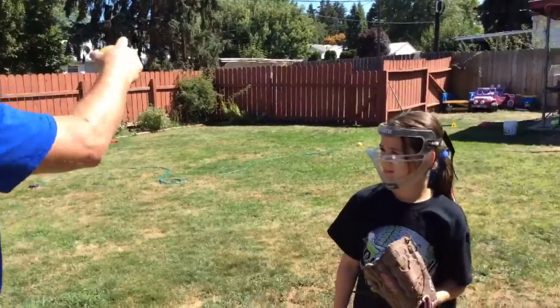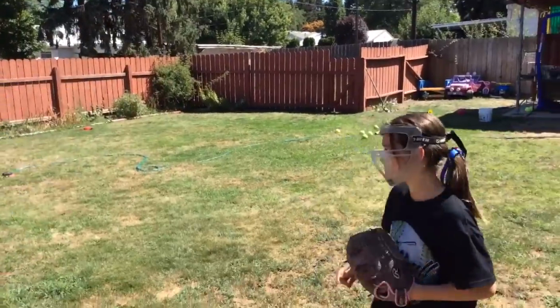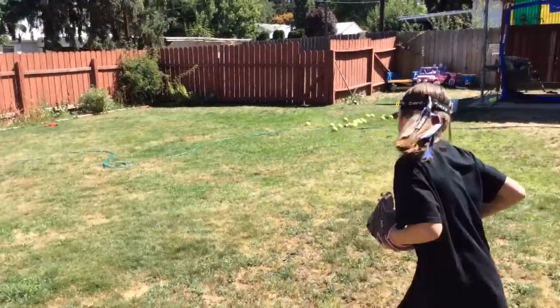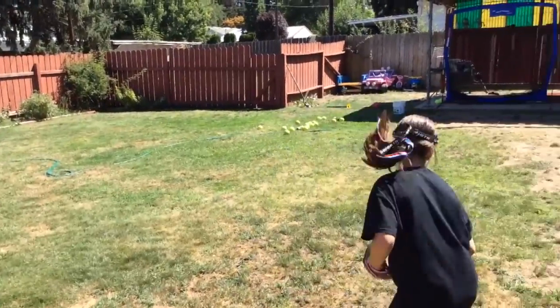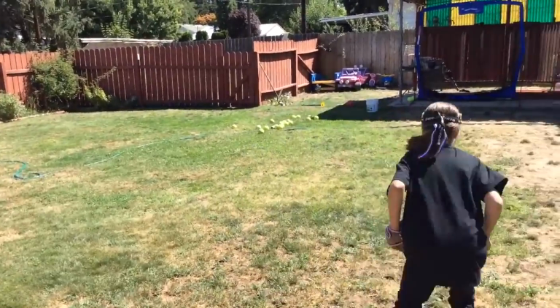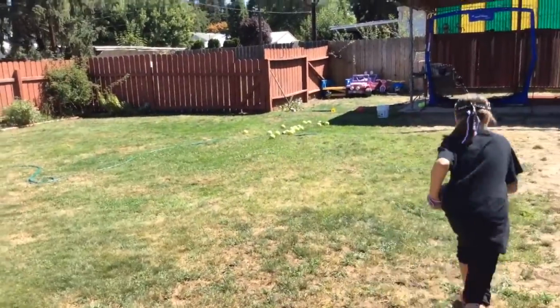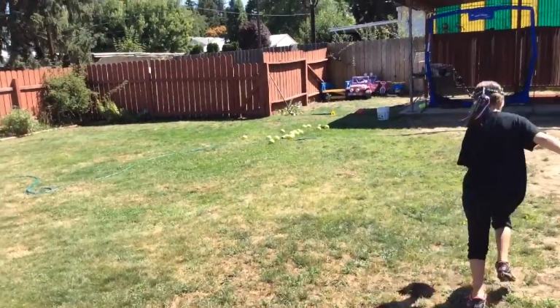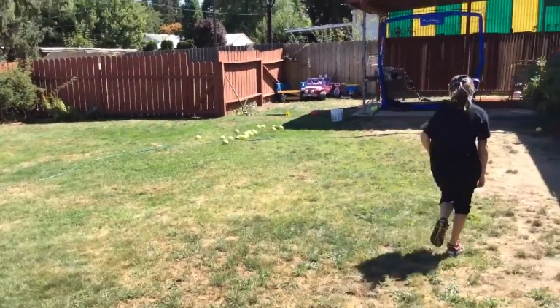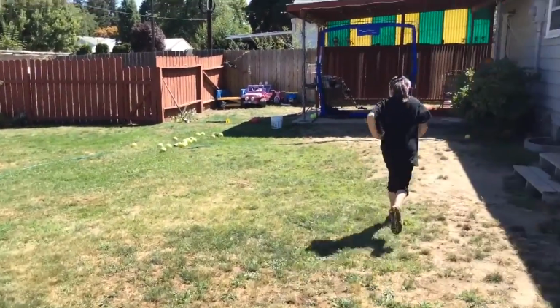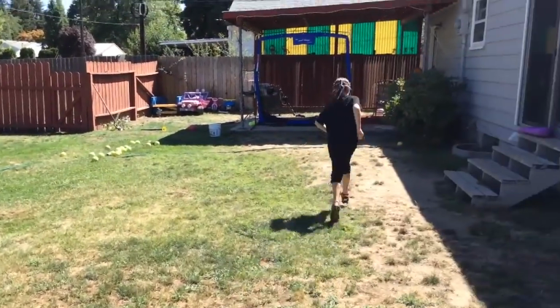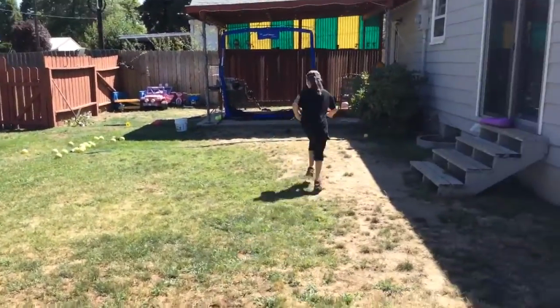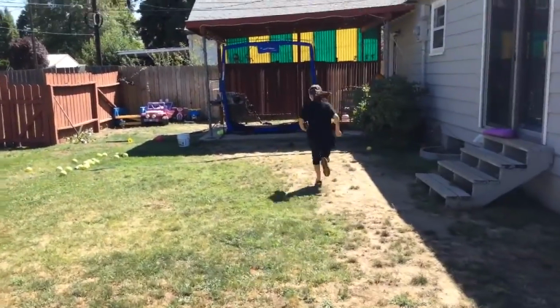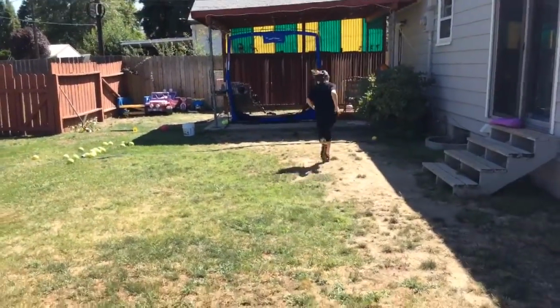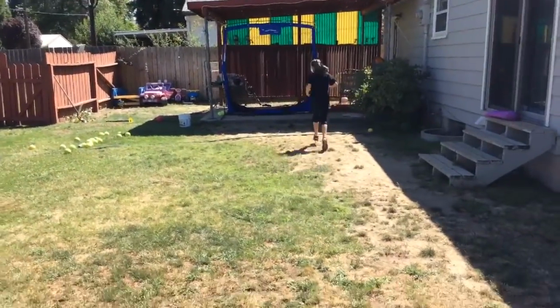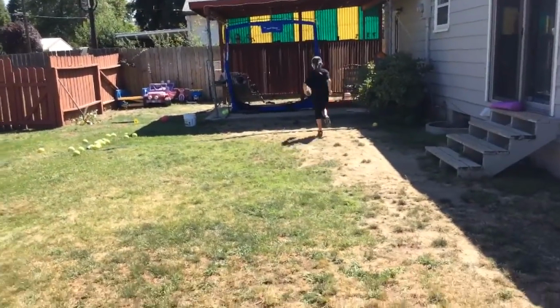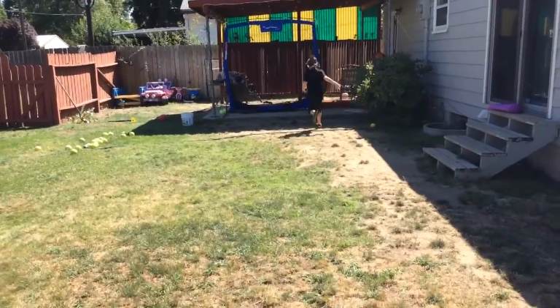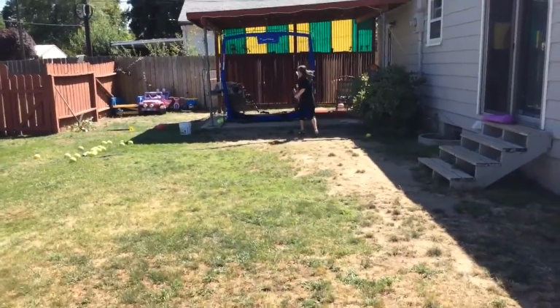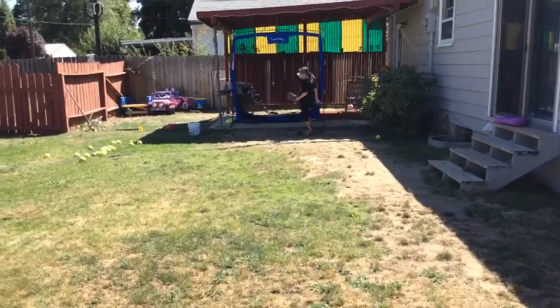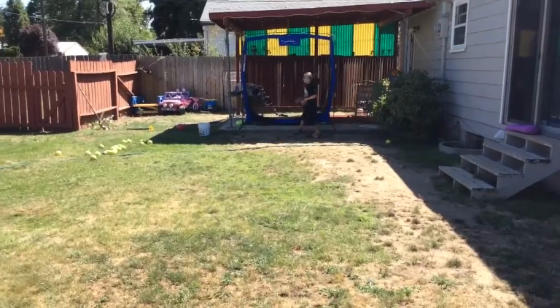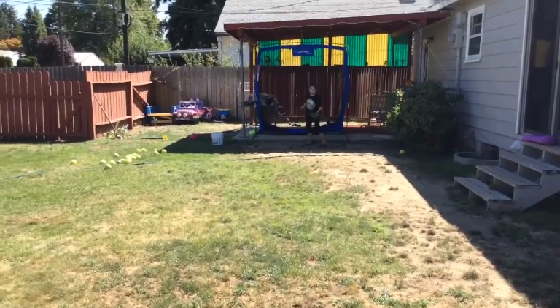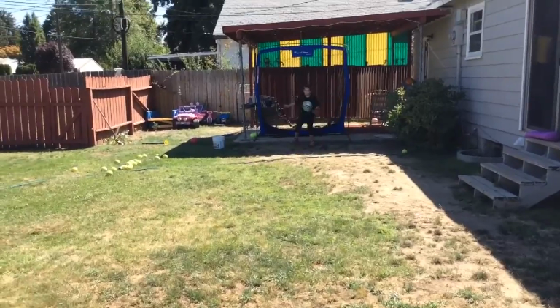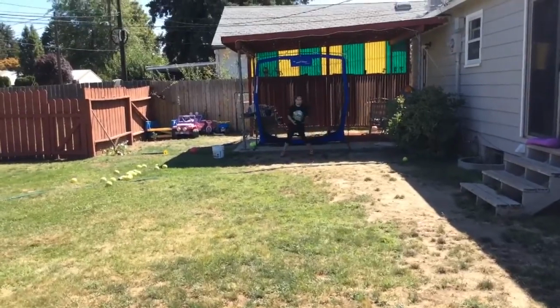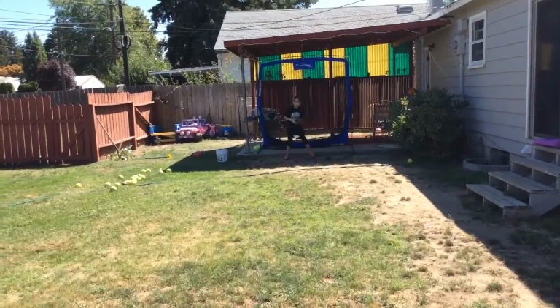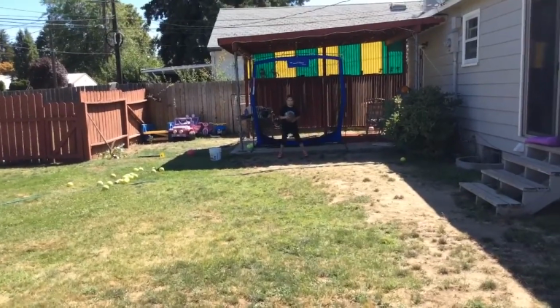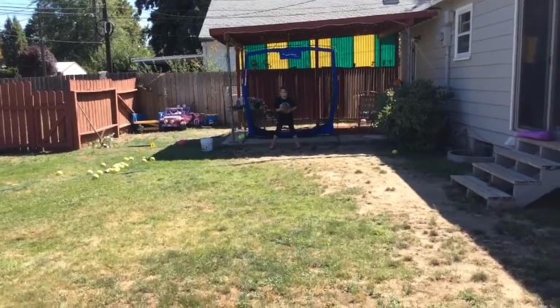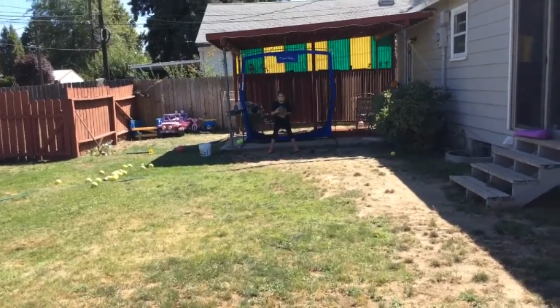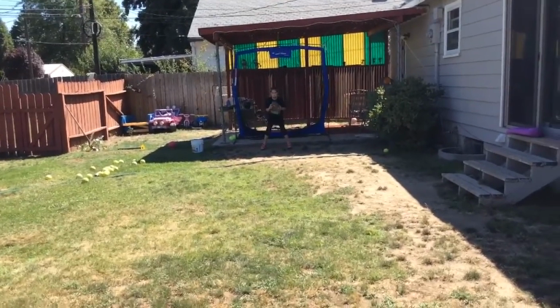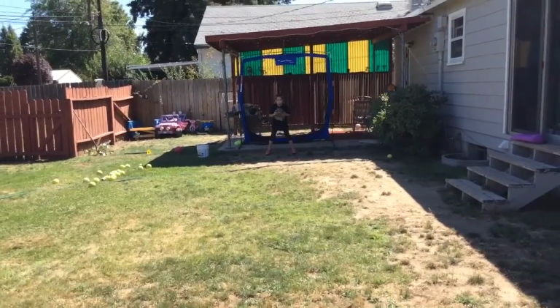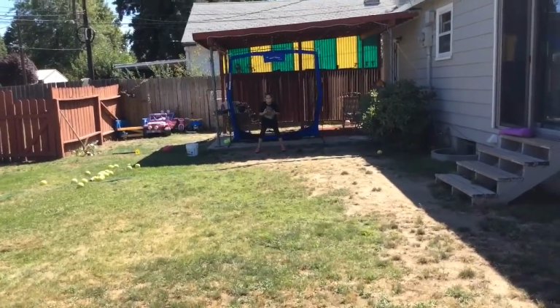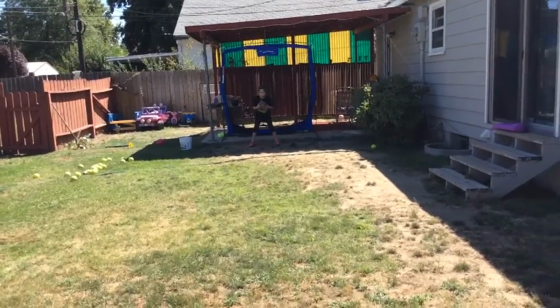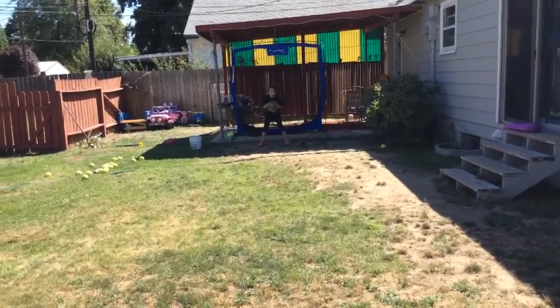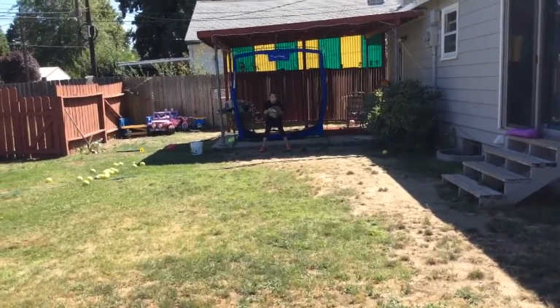Get over by the net please. I'm going to start with her glove side. She's going to do her best to catch it.